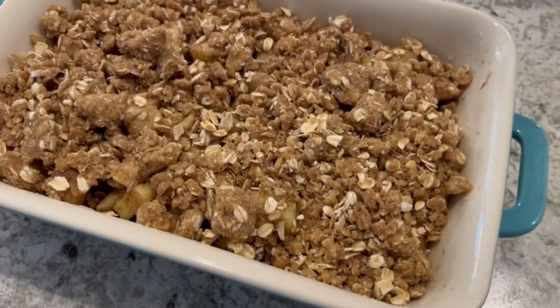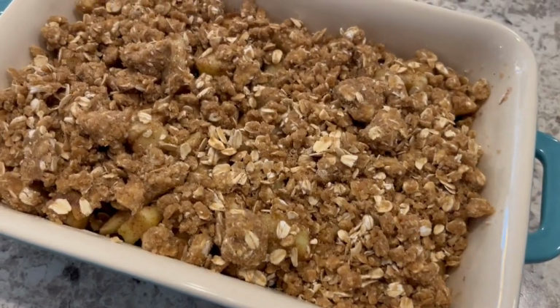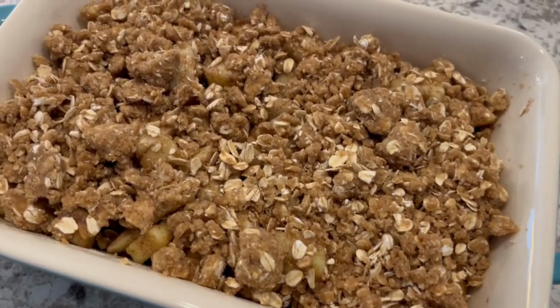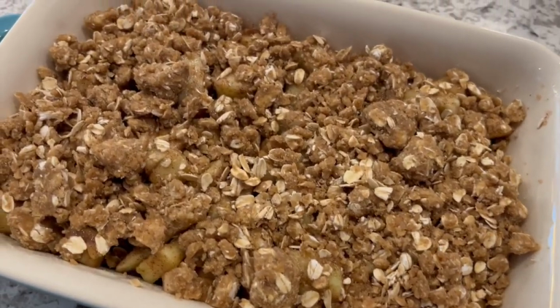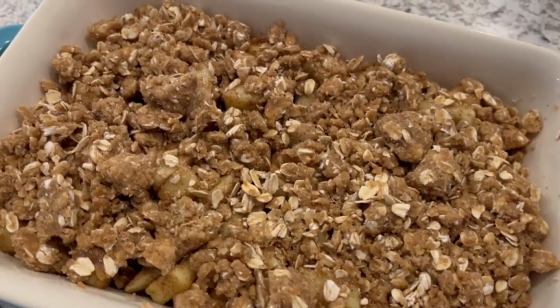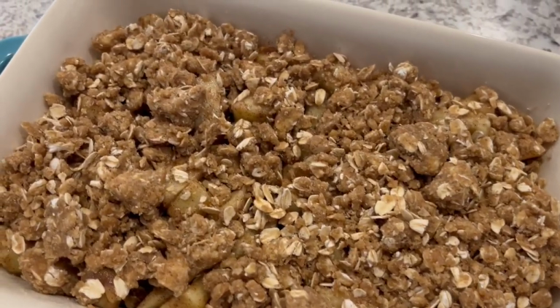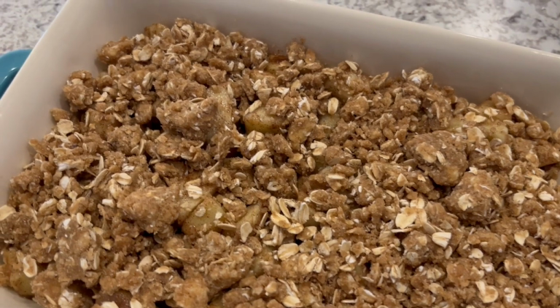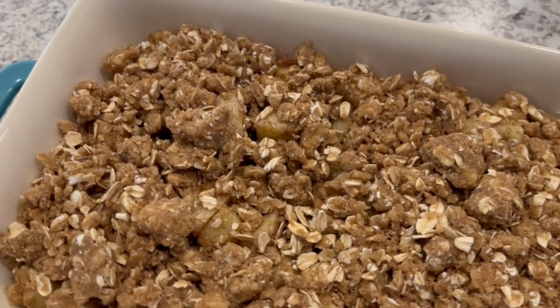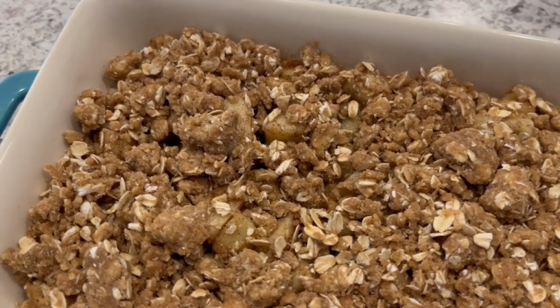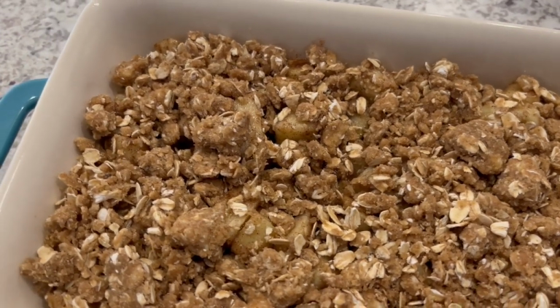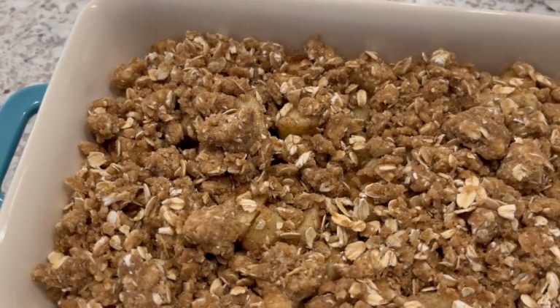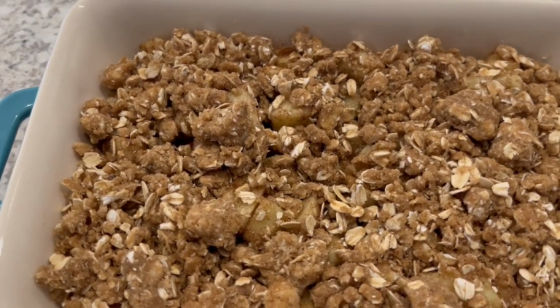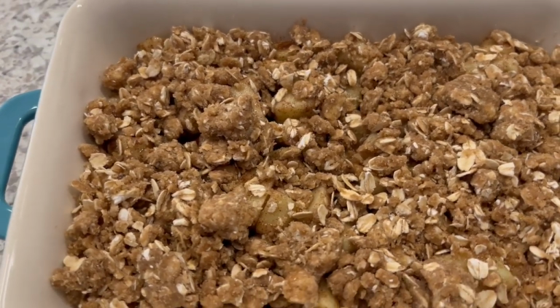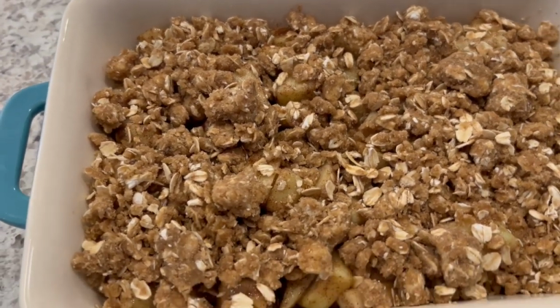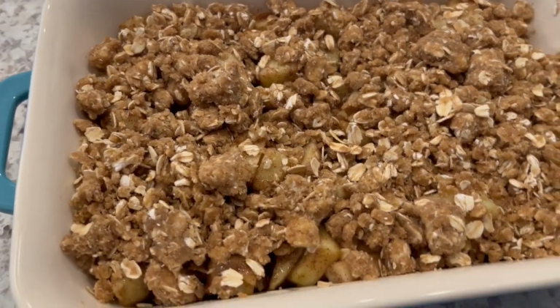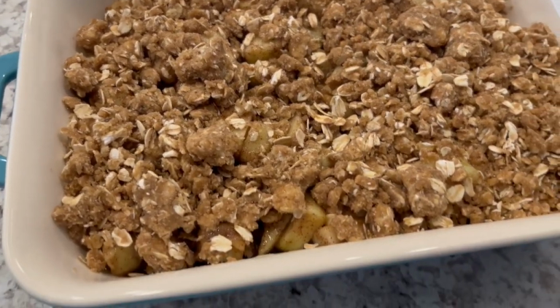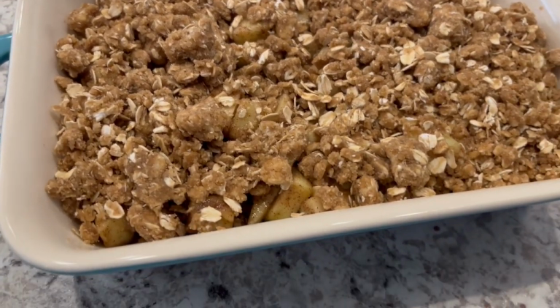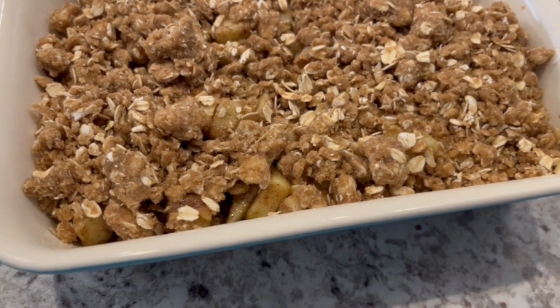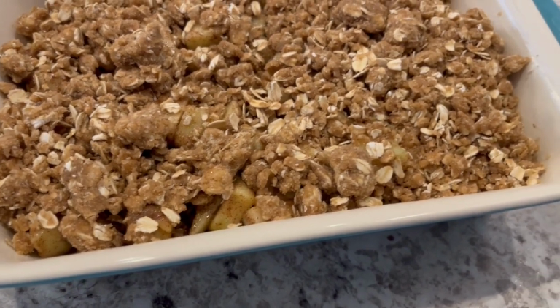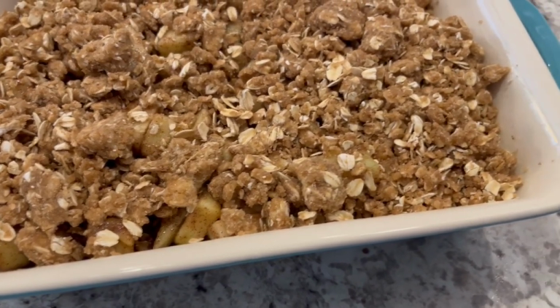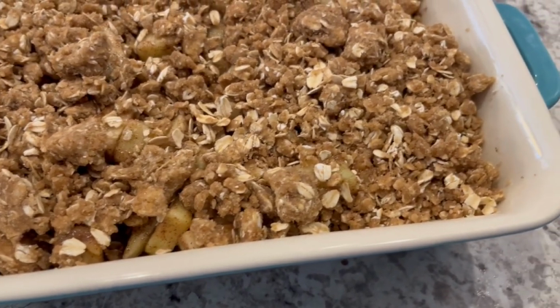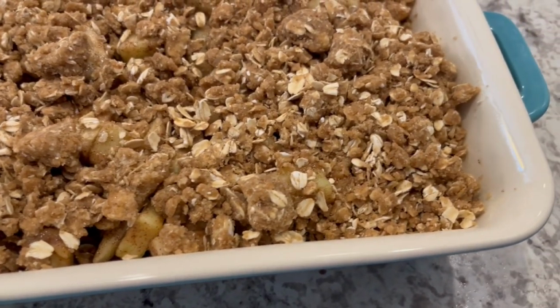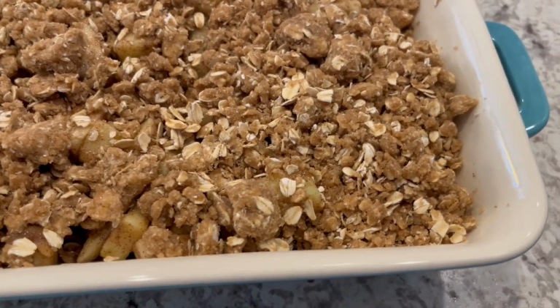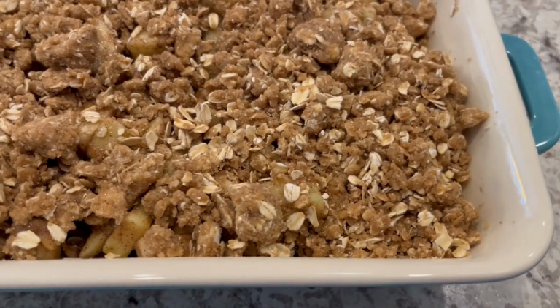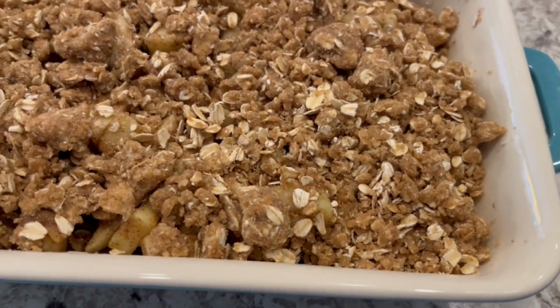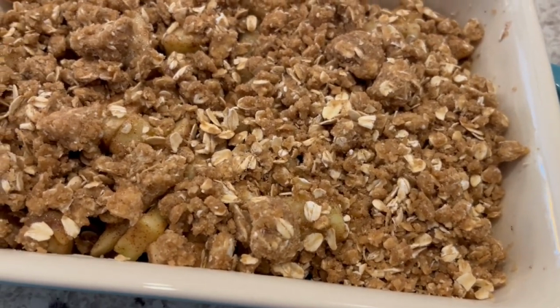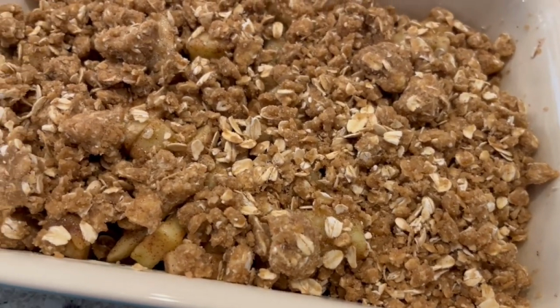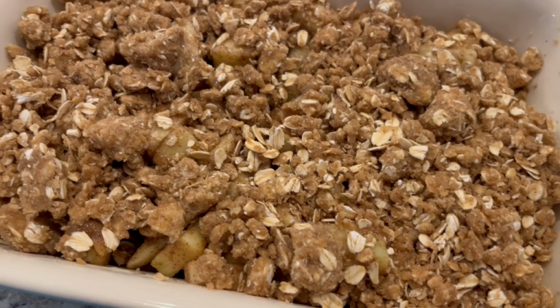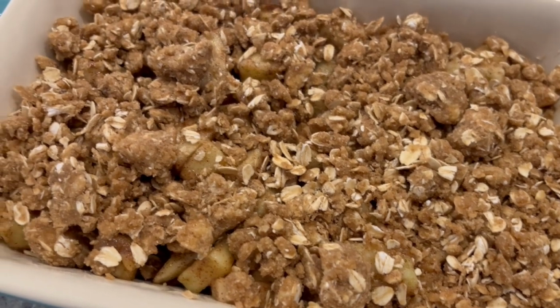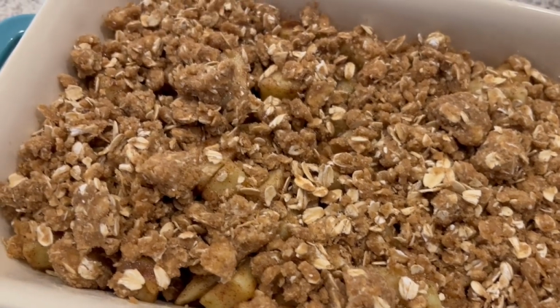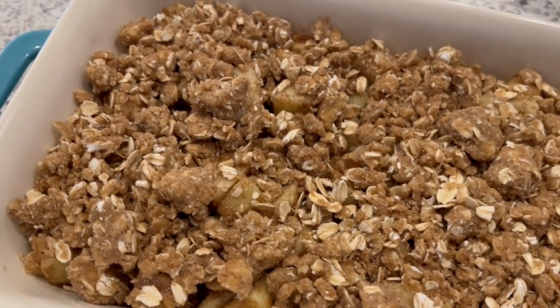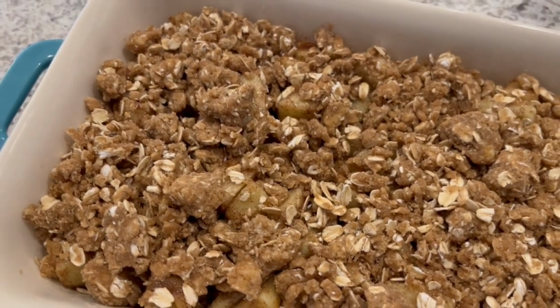My apple crunch is ready for the oven. I am going to let this bake for 45 minutes to an hour, or until that topping is nice and golden brown. I've got my oven preheated to 350 degrees.